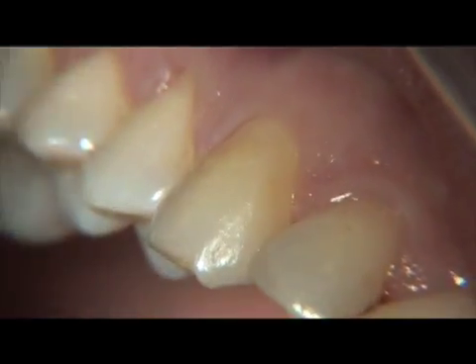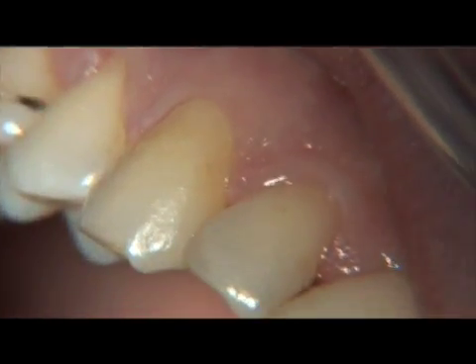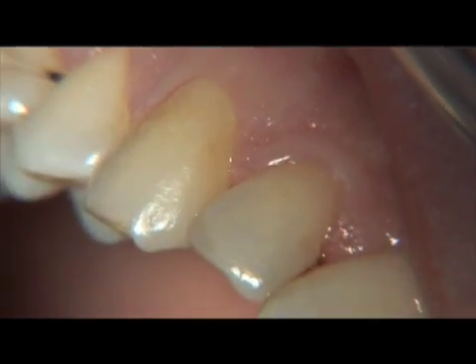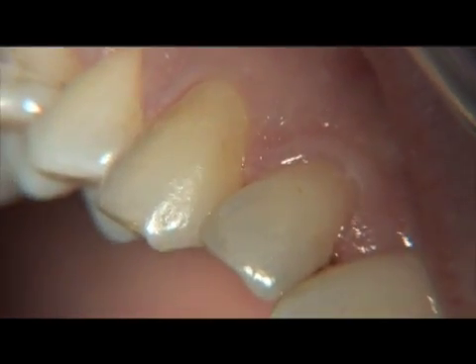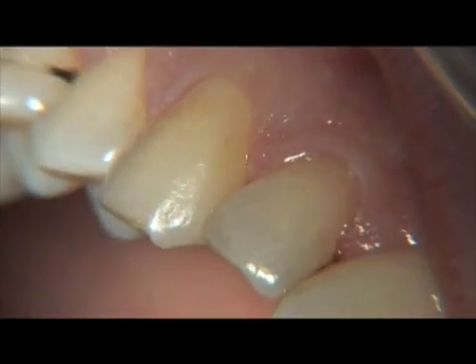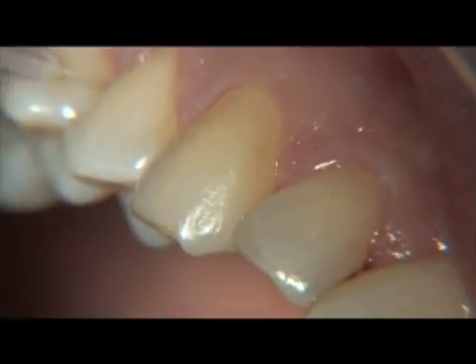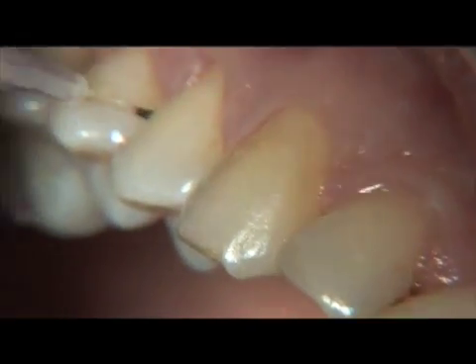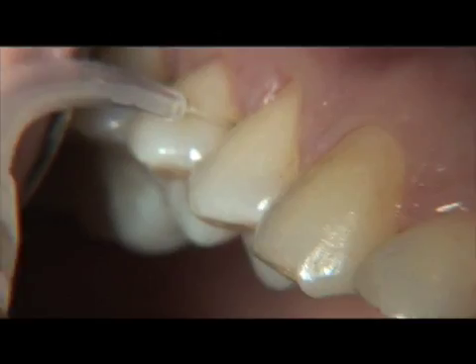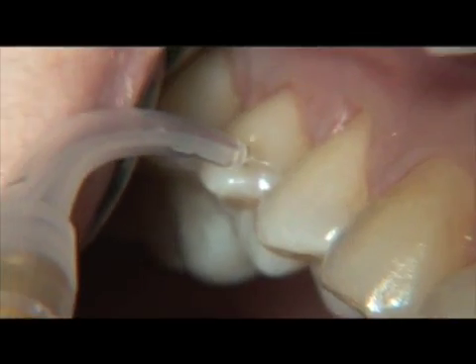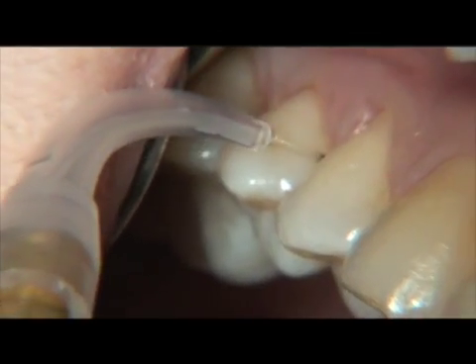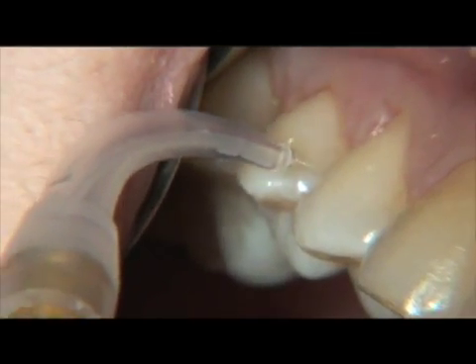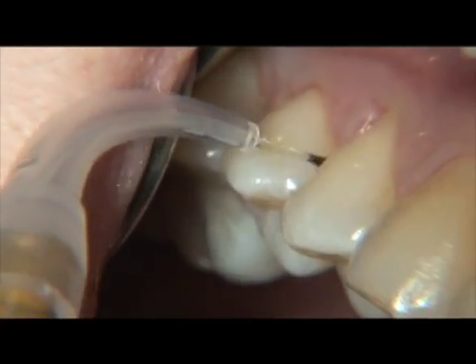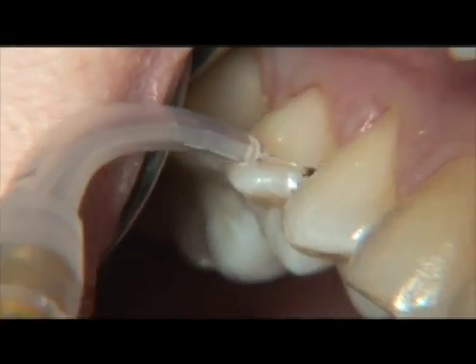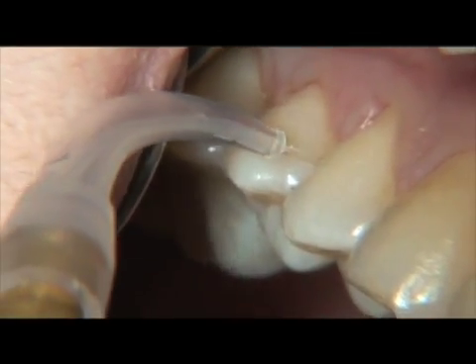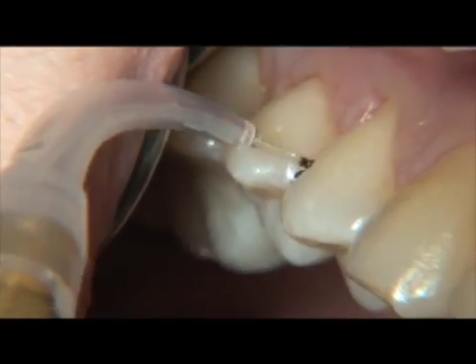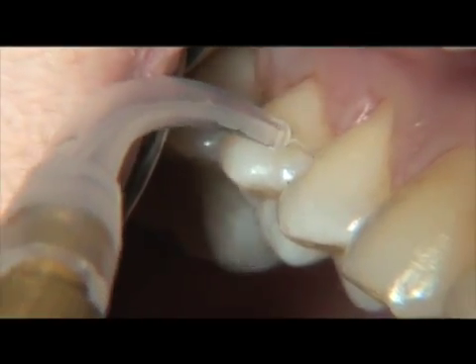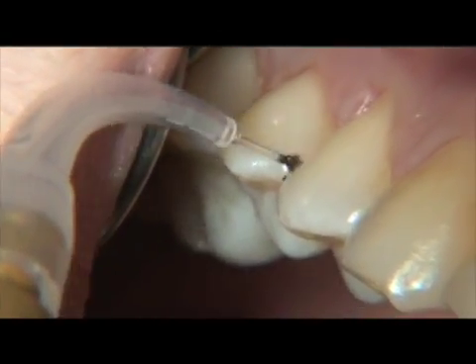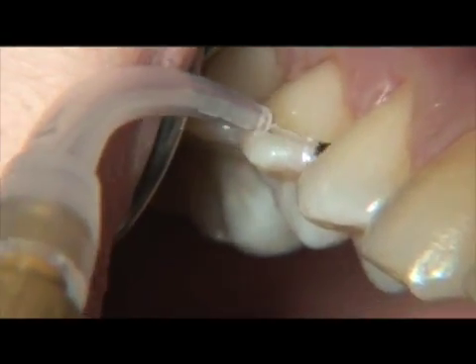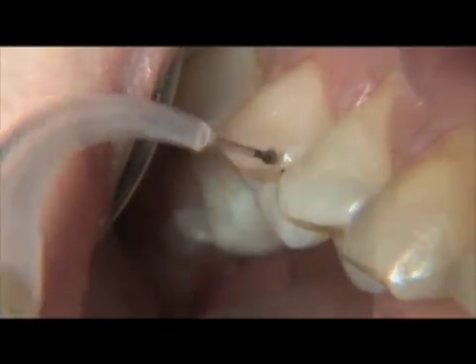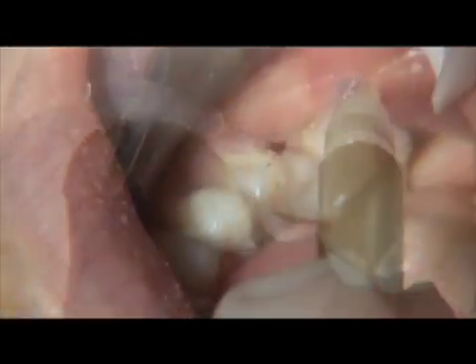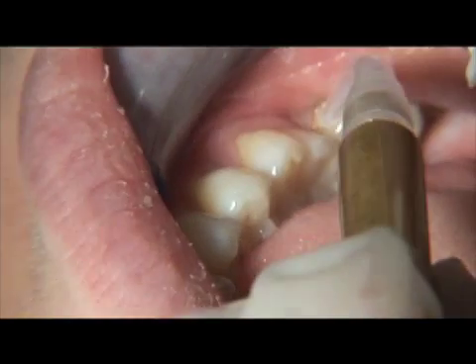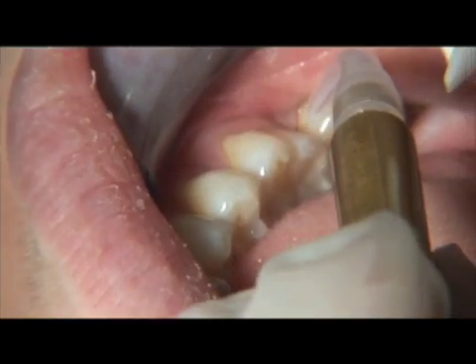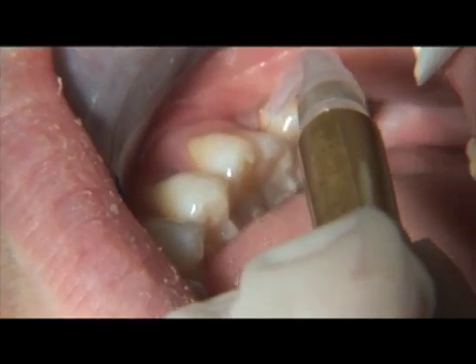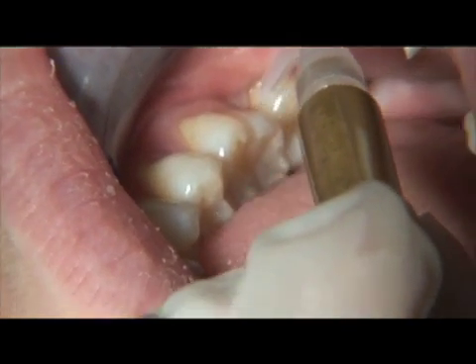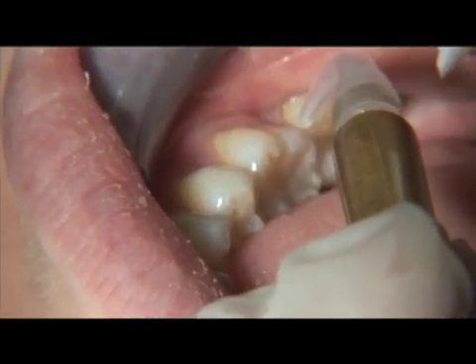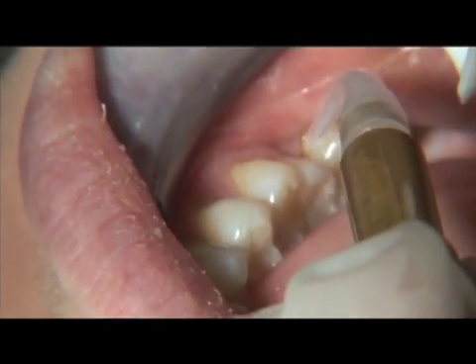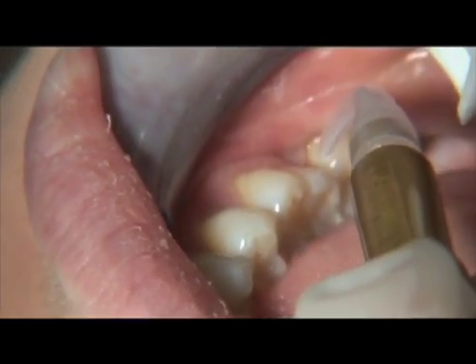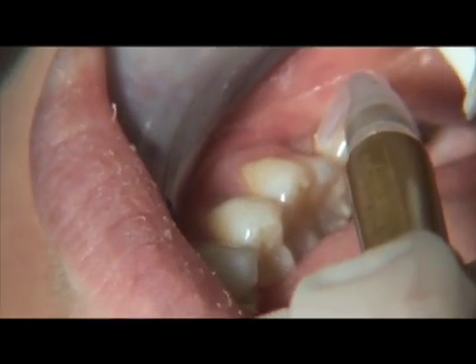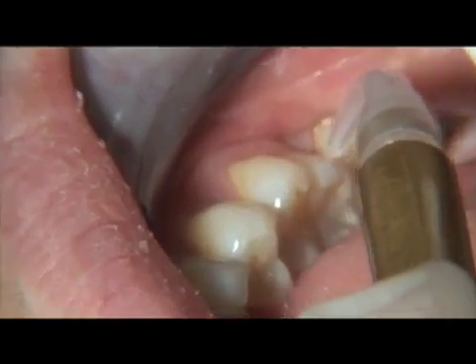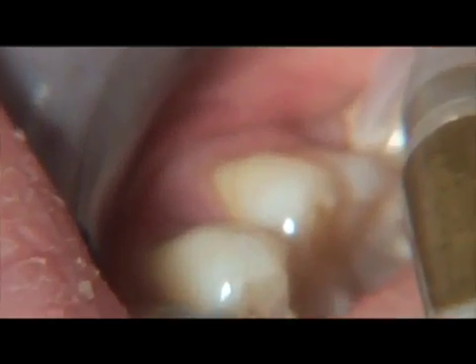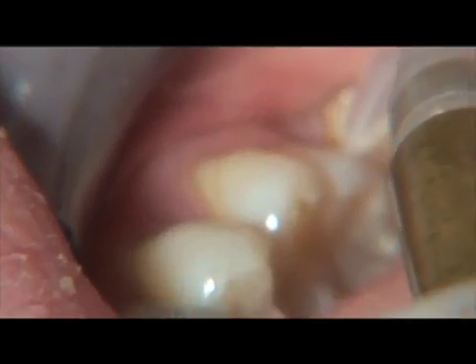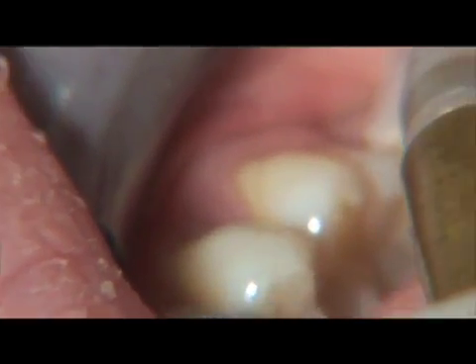The laser is set in a continuous mode of operation with a power setting of 0.4 to 0.6 watts. Remember that the fiber must be initiated for laser curettage.